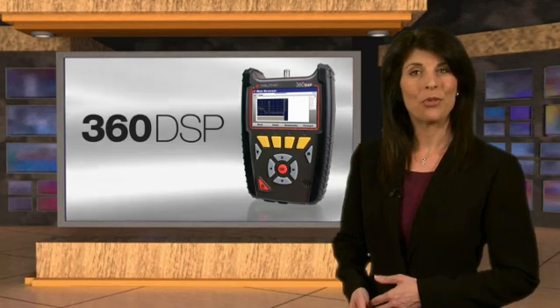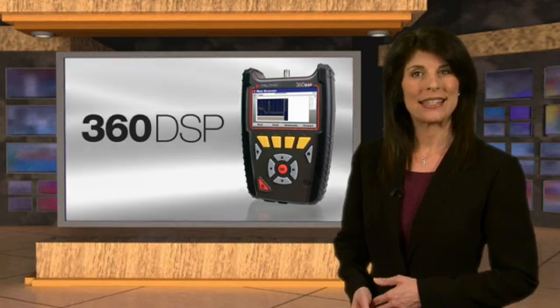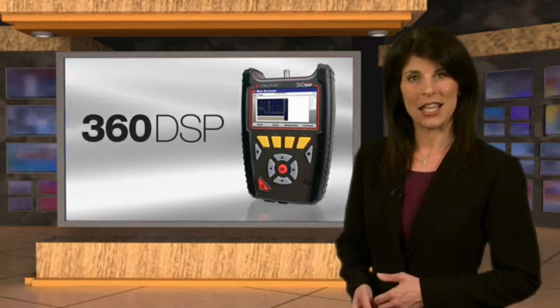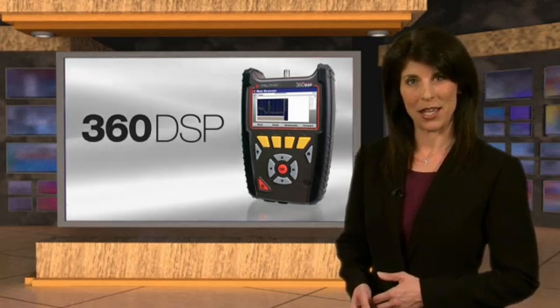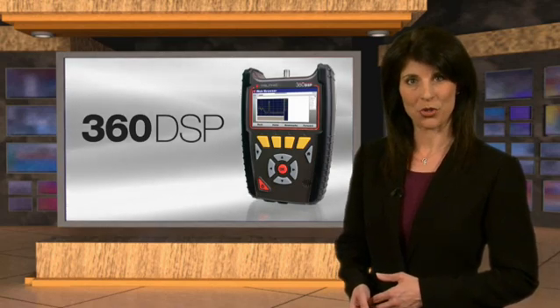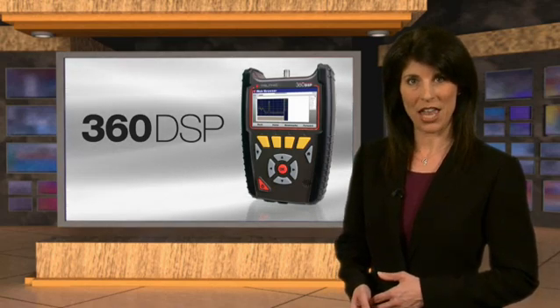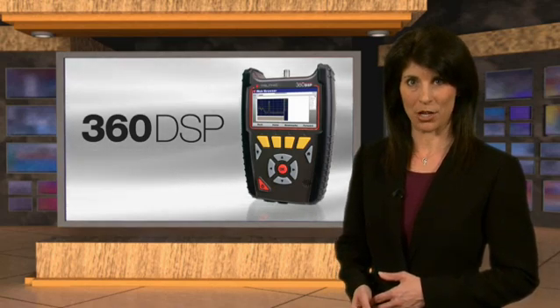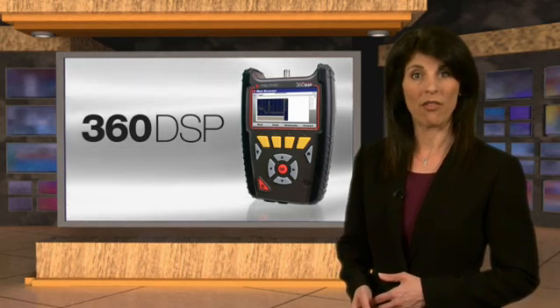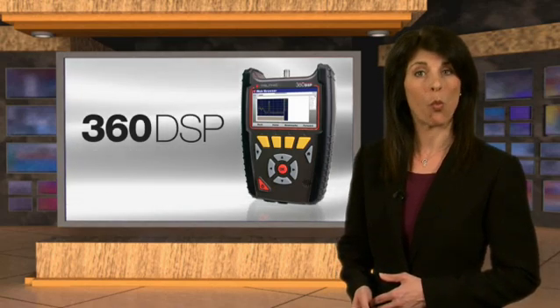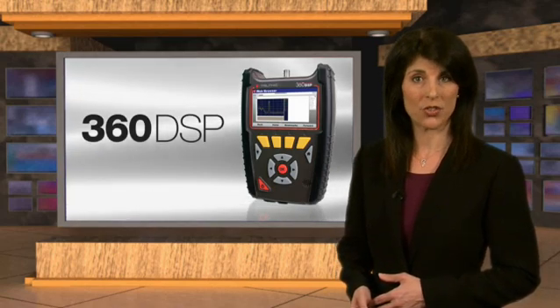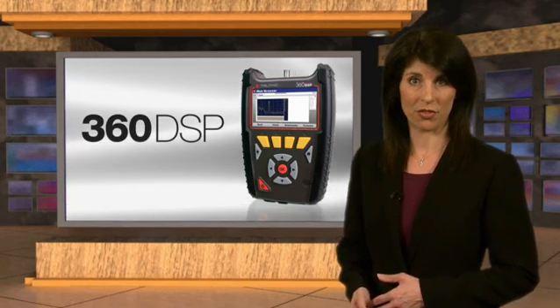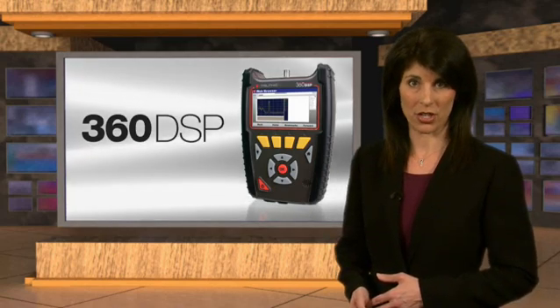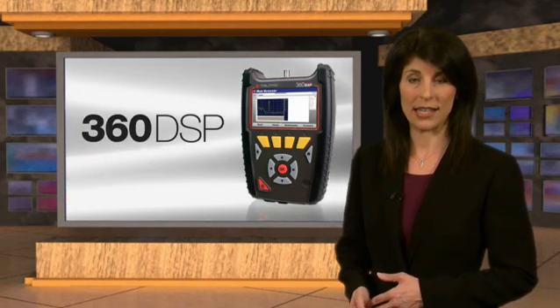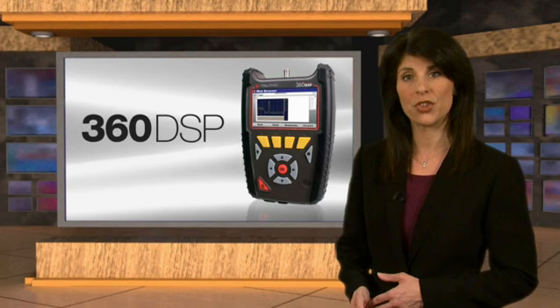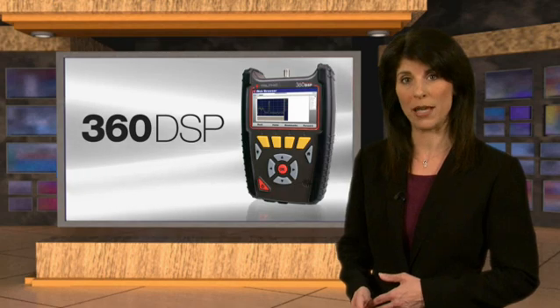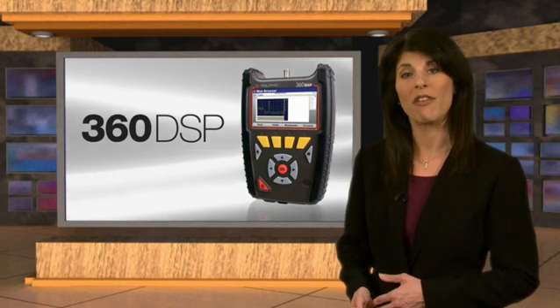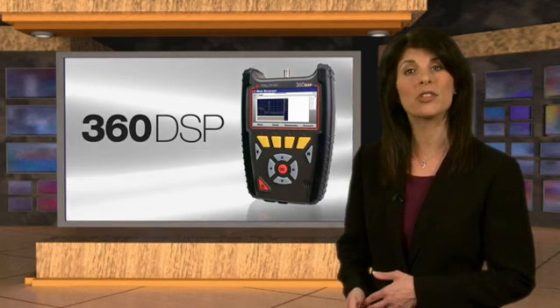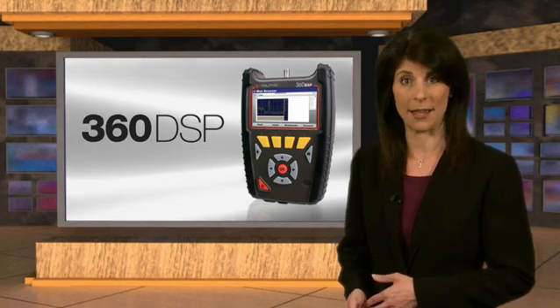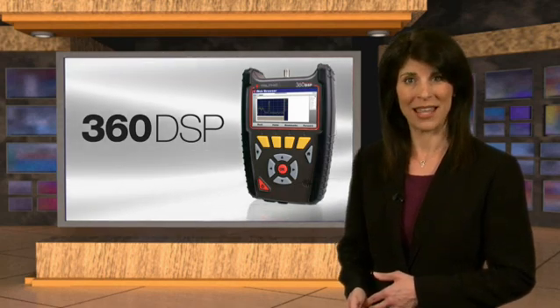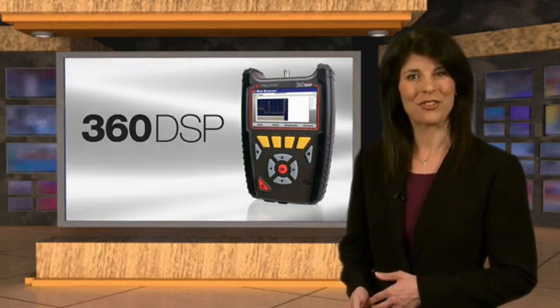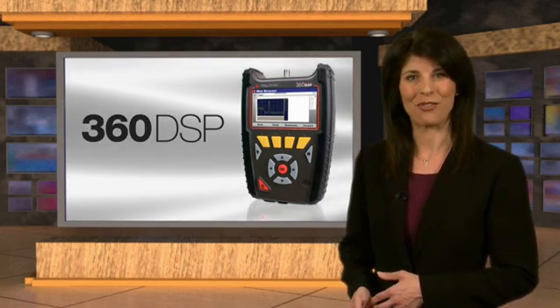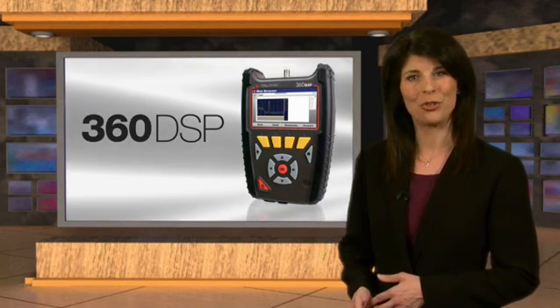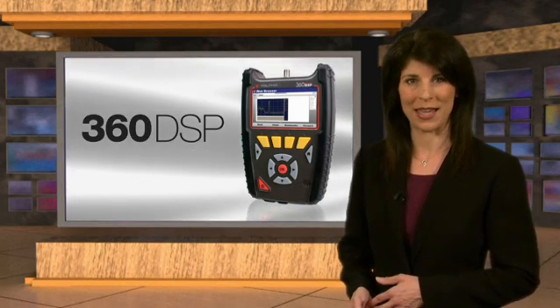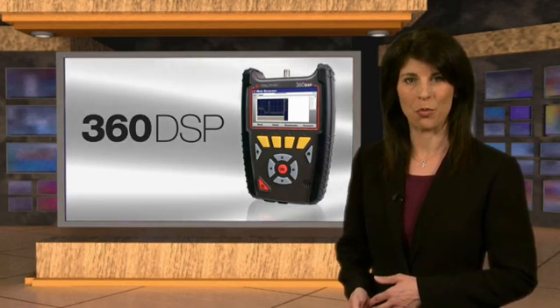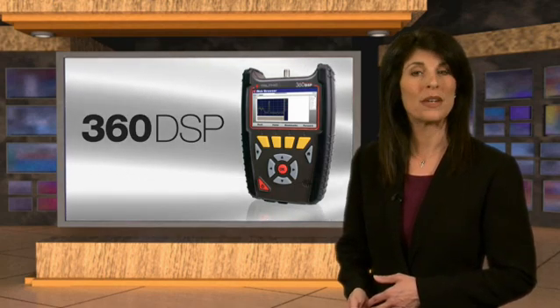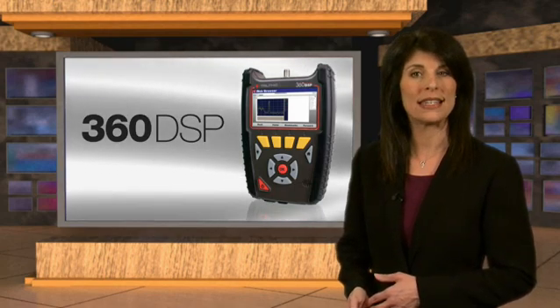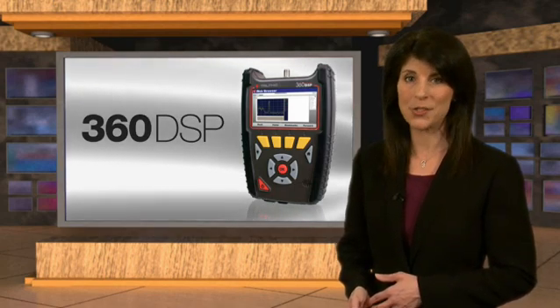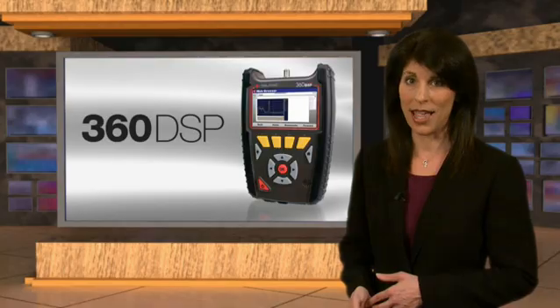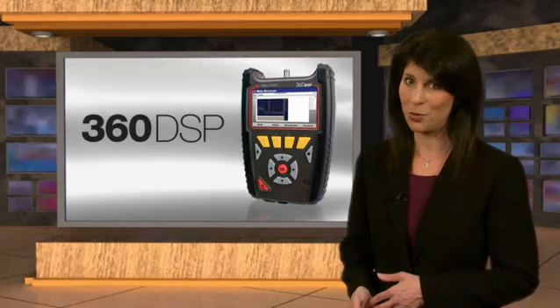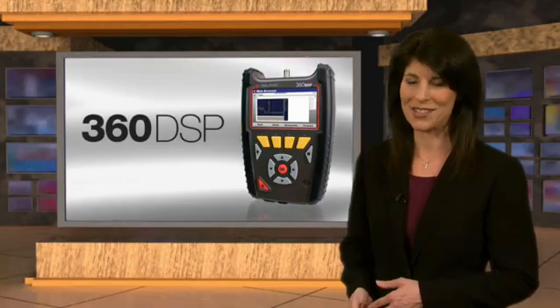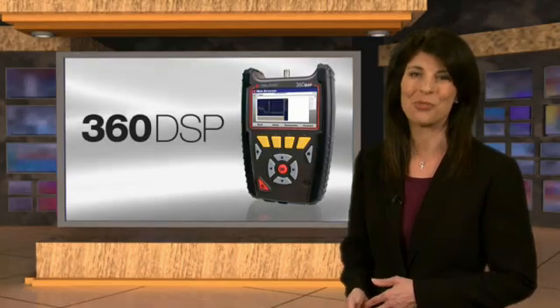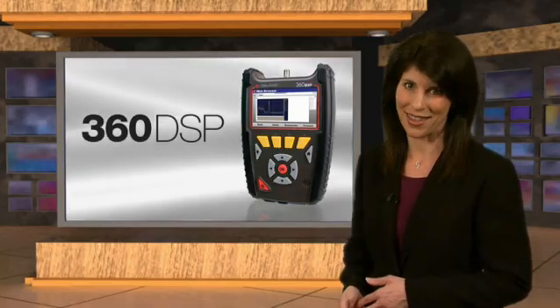Put simply, the new 360 DSP home certification meter provides the widest range of functions in an installer meter available today. Give yourself a whole new perspective with the 360 DSP and Viewpoint from Trilithic.